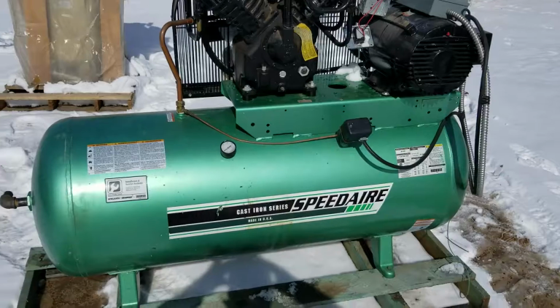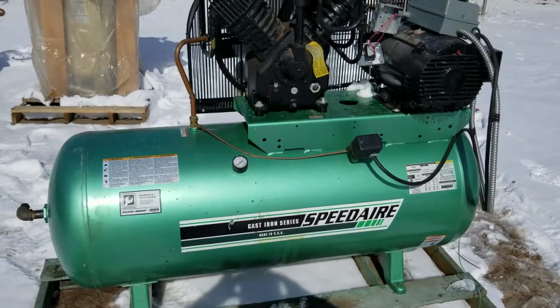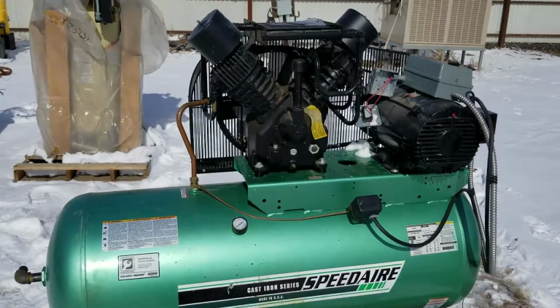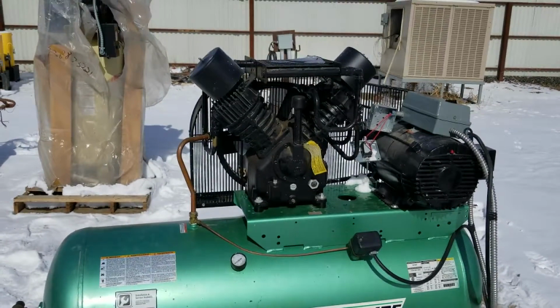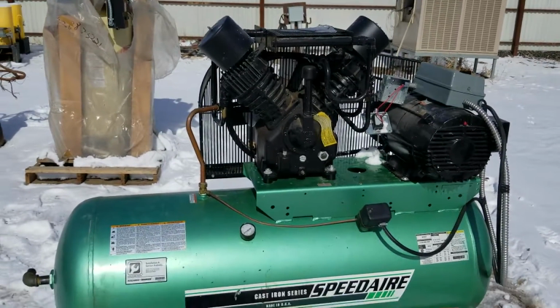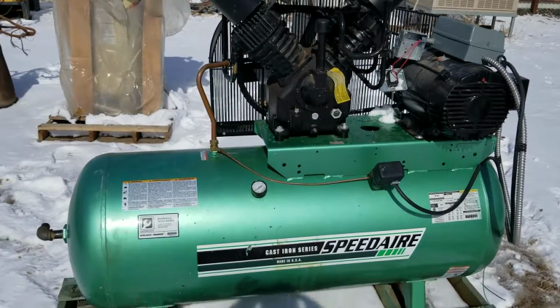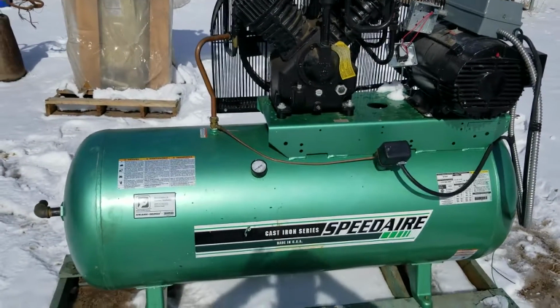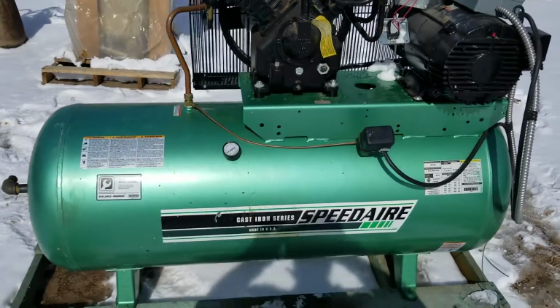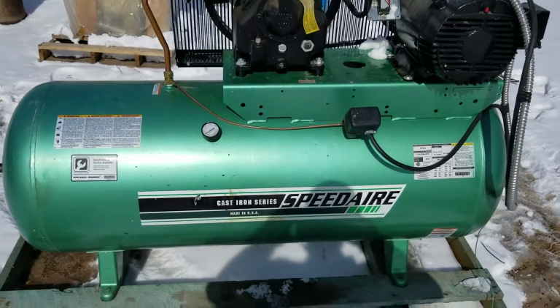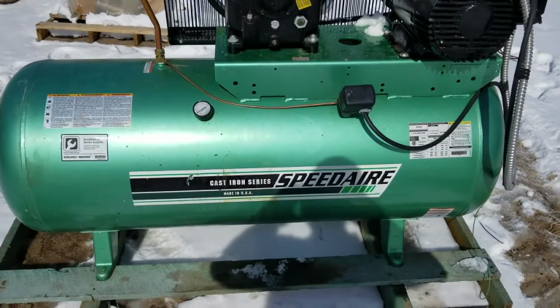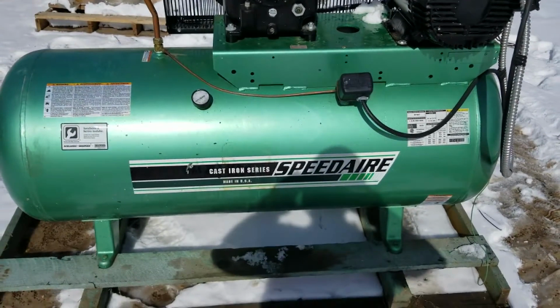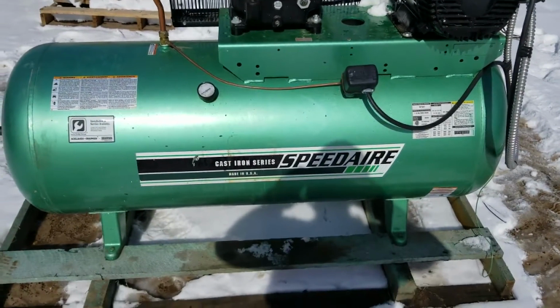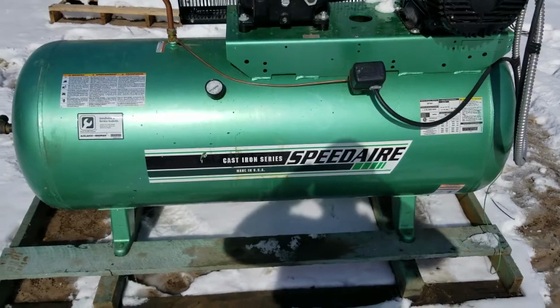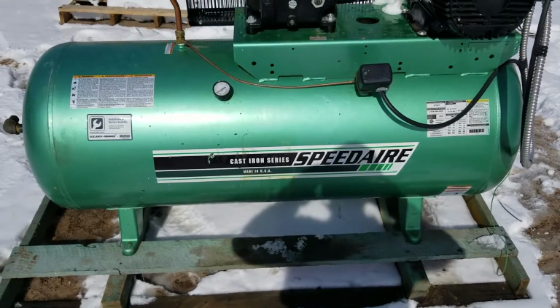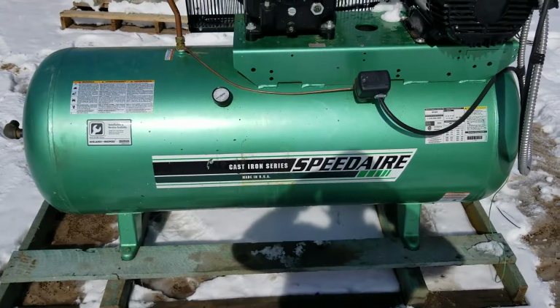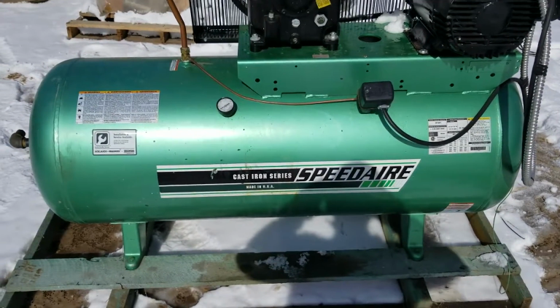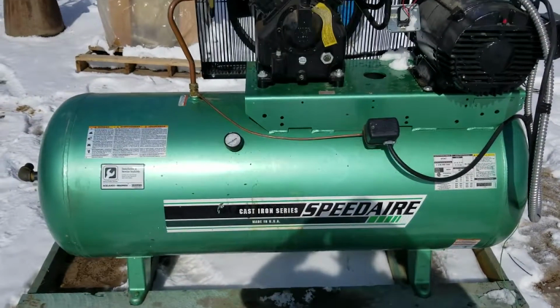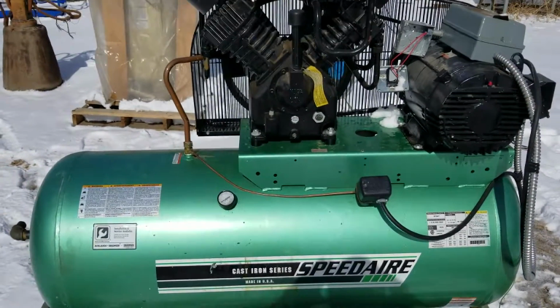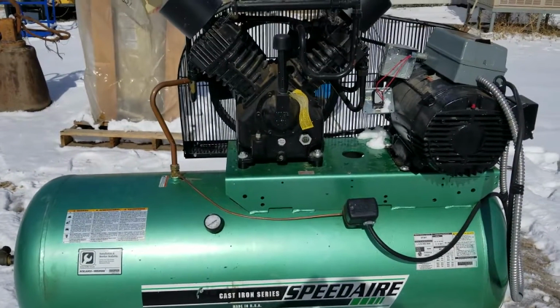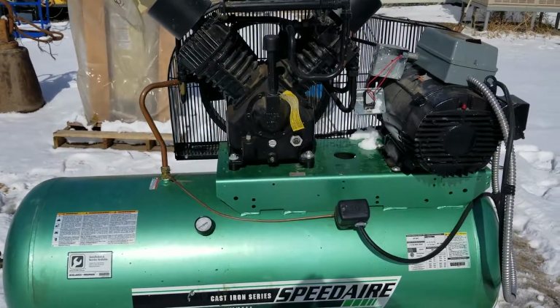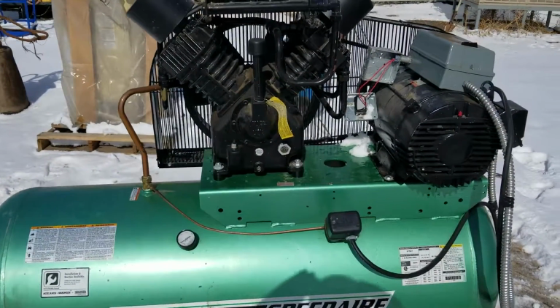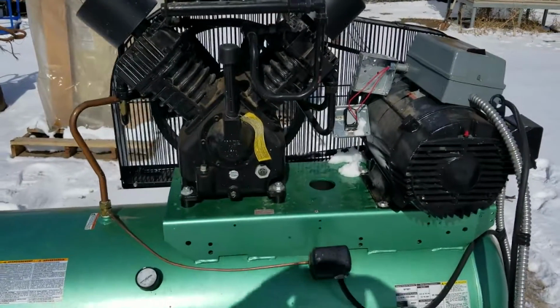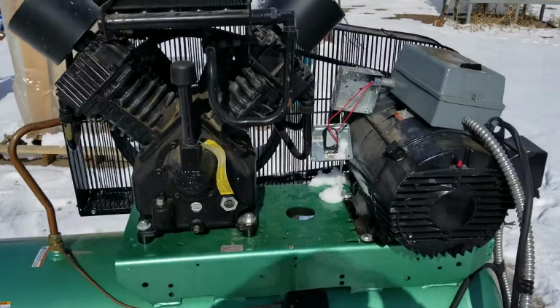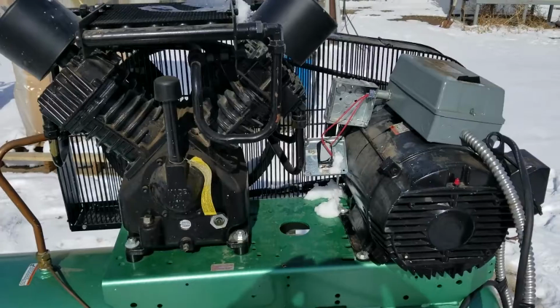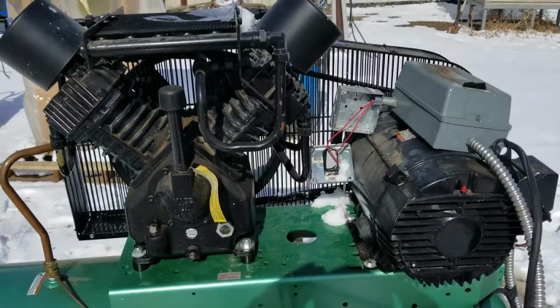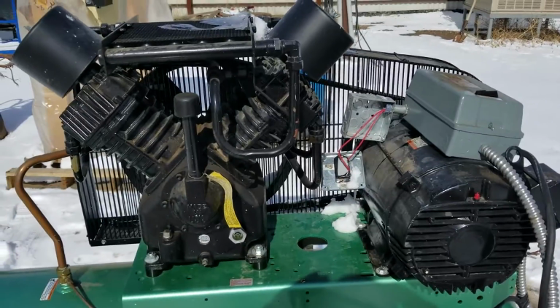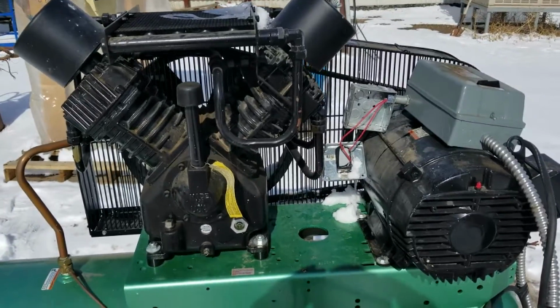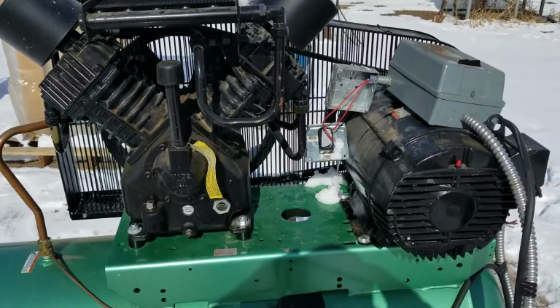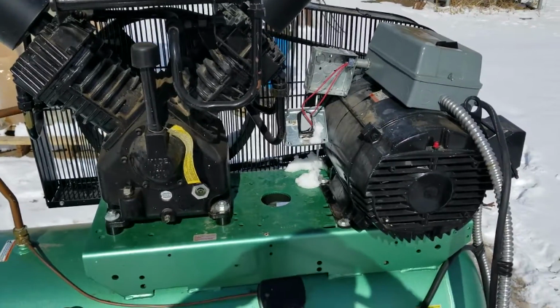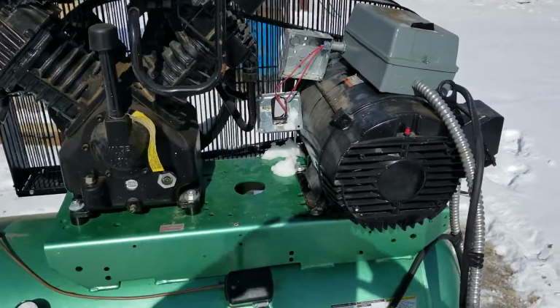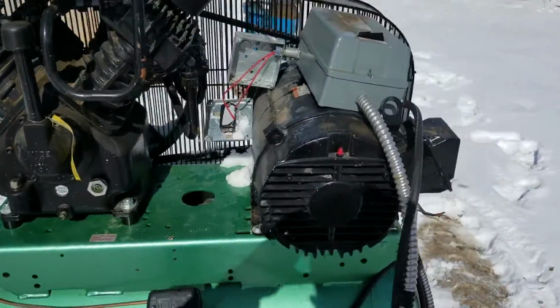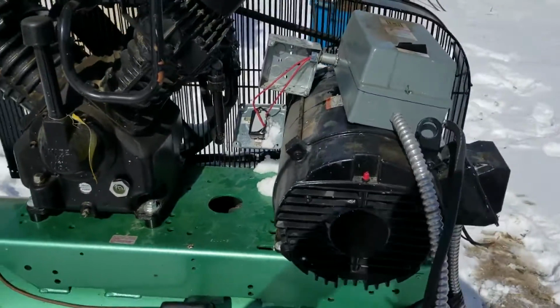Just a quick little video to go along here folks. It's the Speedair air compressor. This is a 460 volt three phase air compressor. Literally brand new — it was hooked up at one time, very little use.